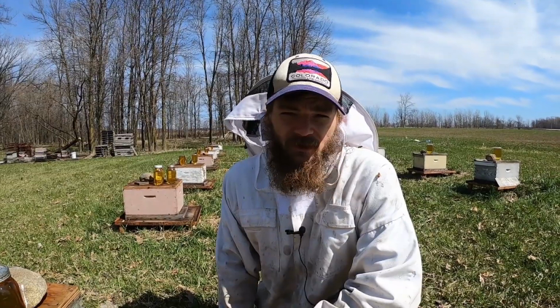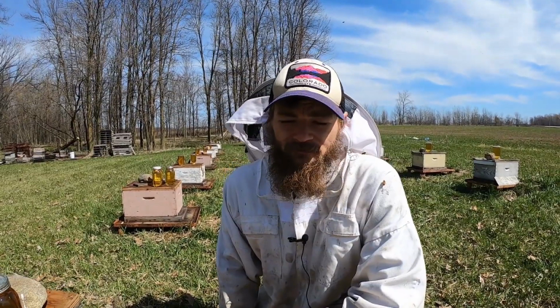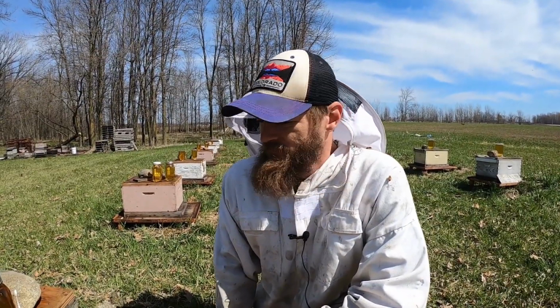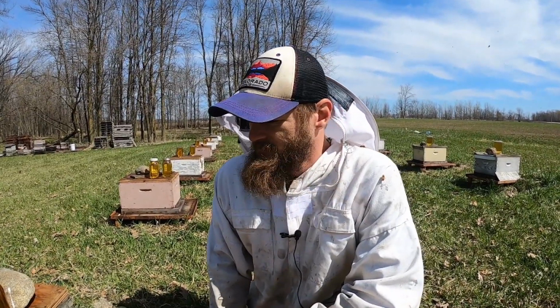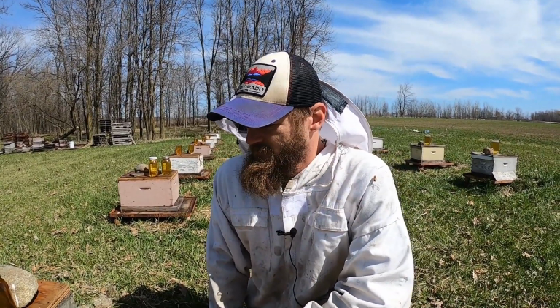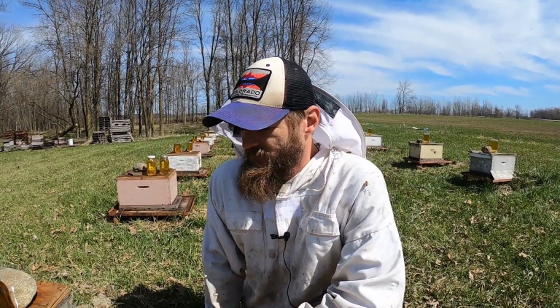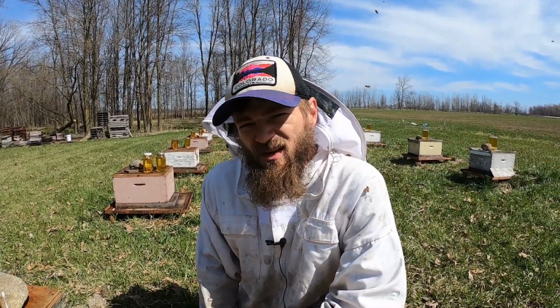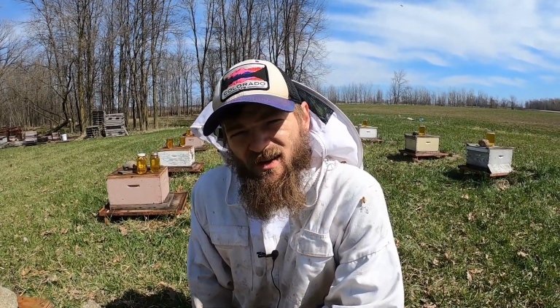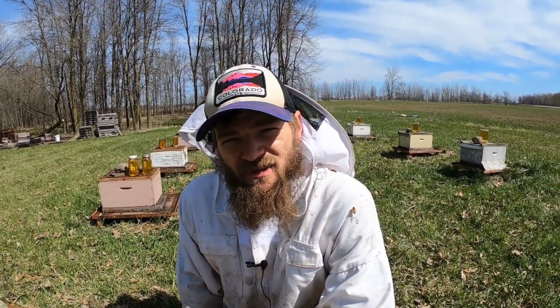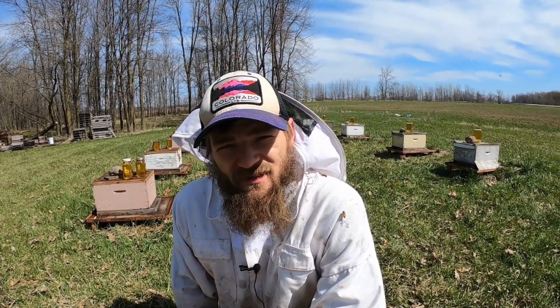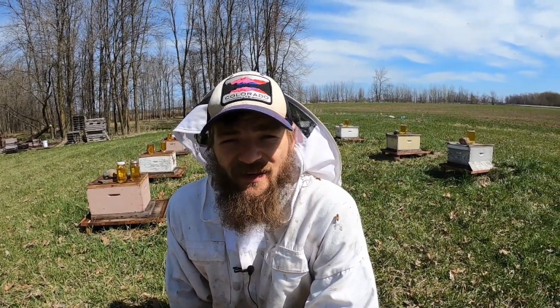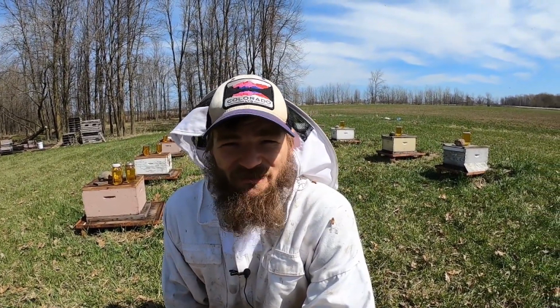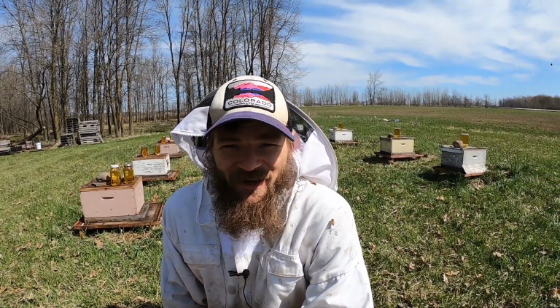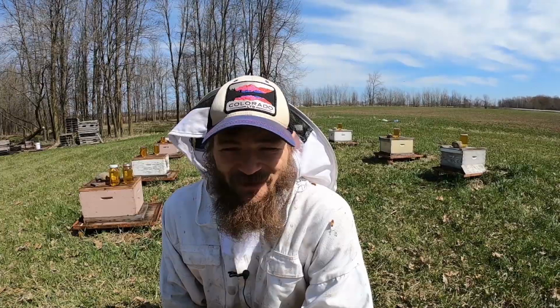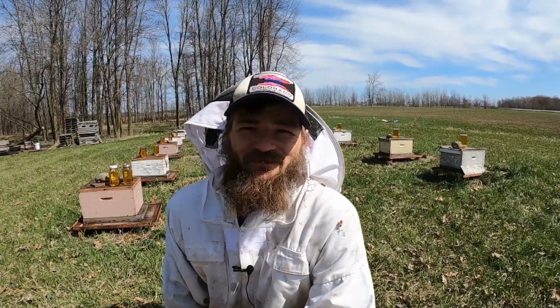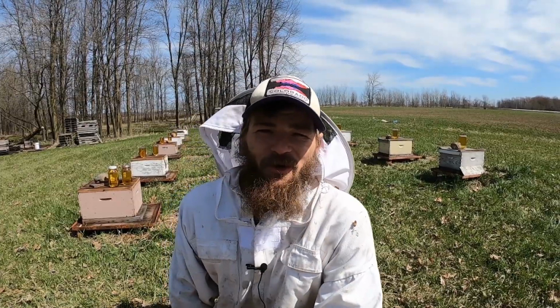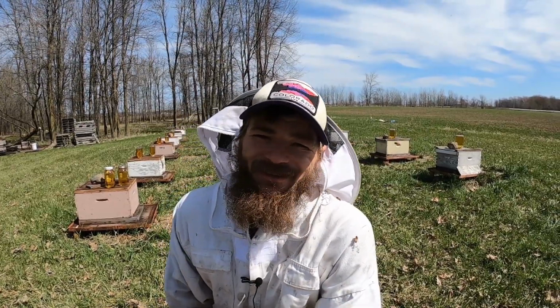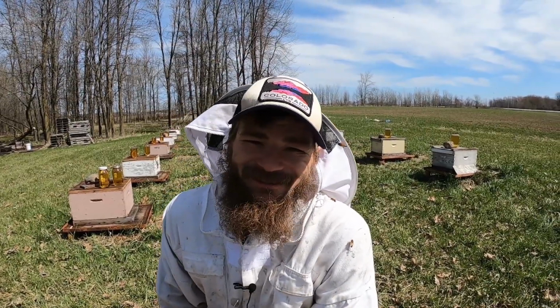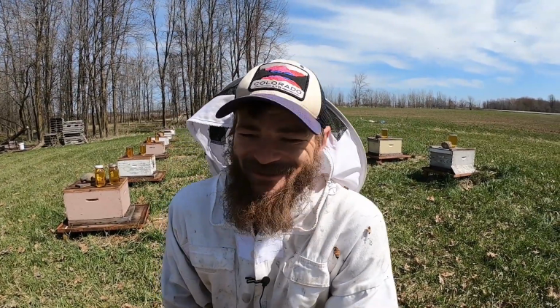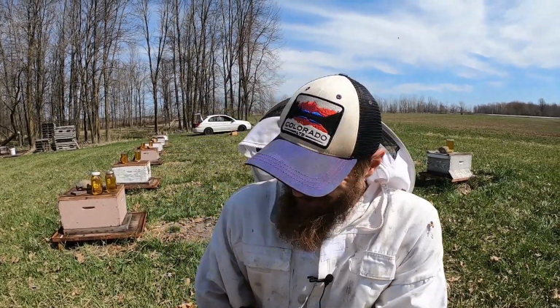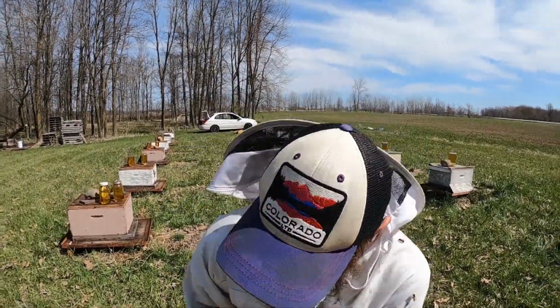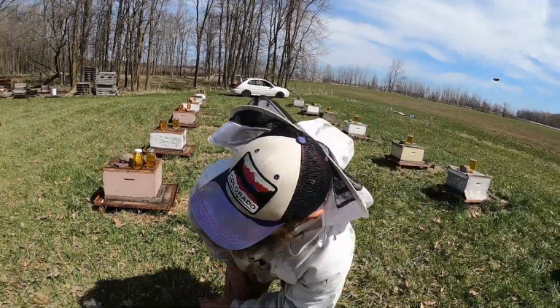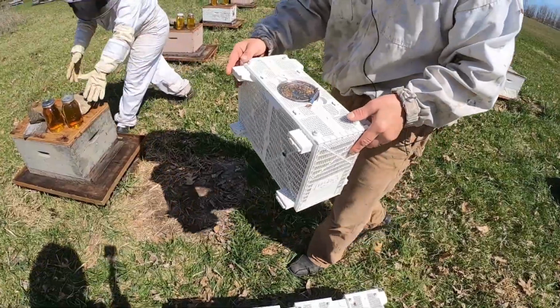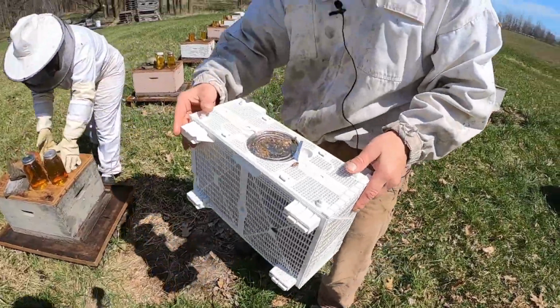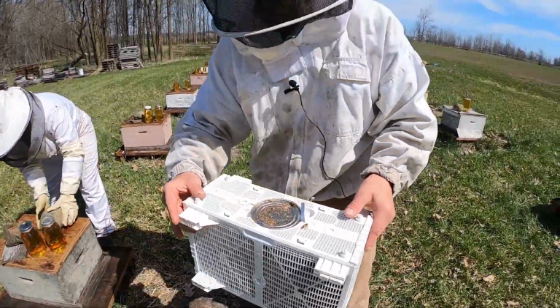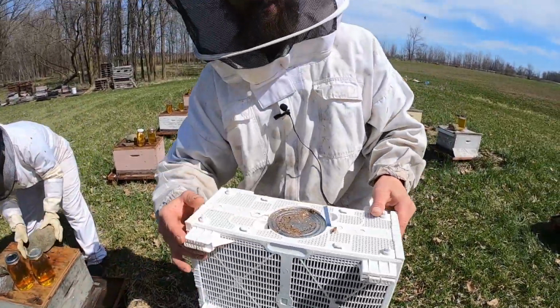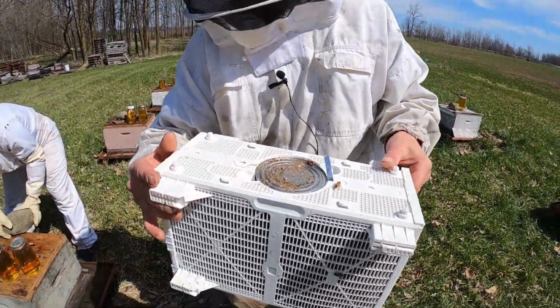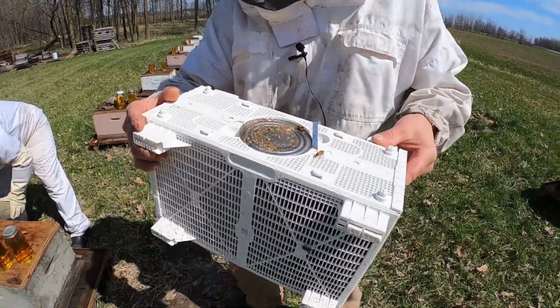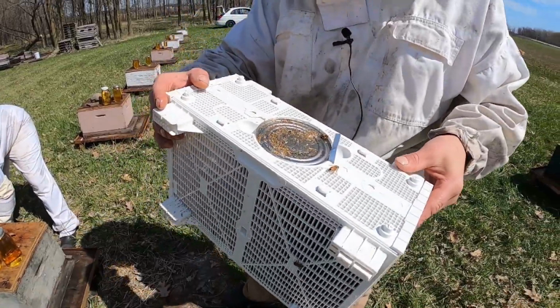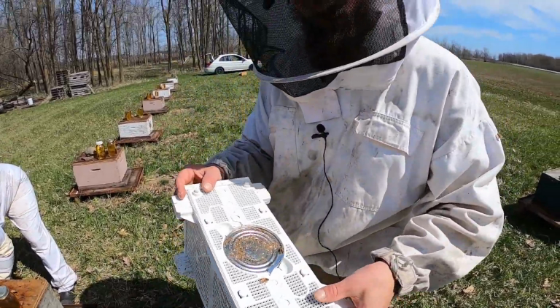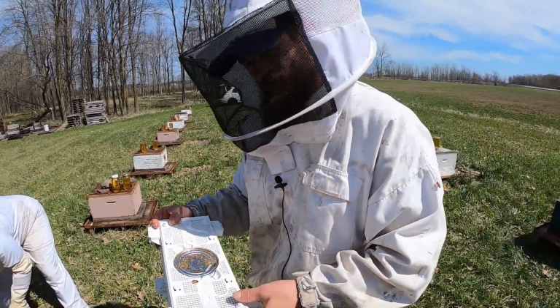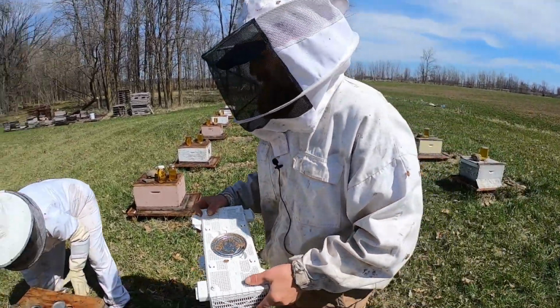Dandelions make great honey and they make even better comb. So we got our carnolian bees here and we're going to take them and put them in the hive.